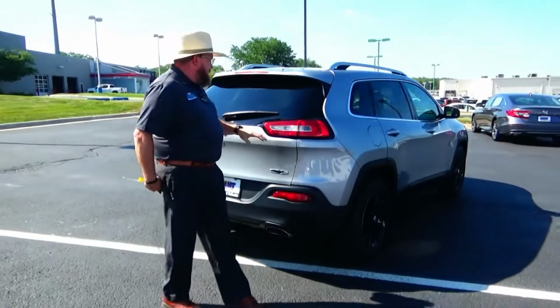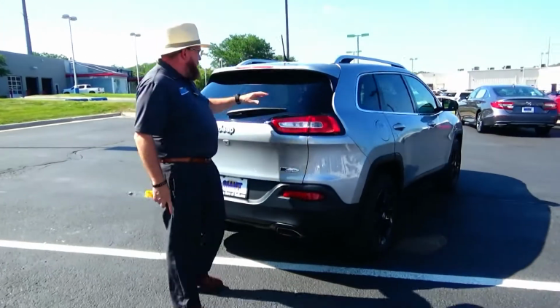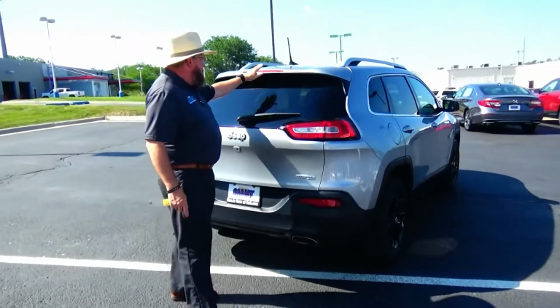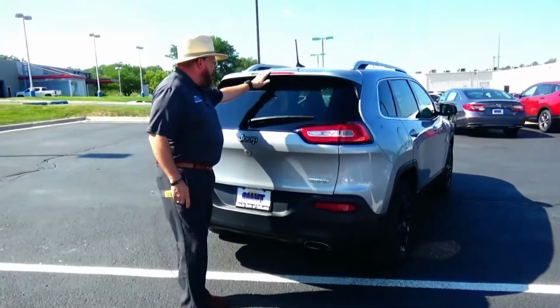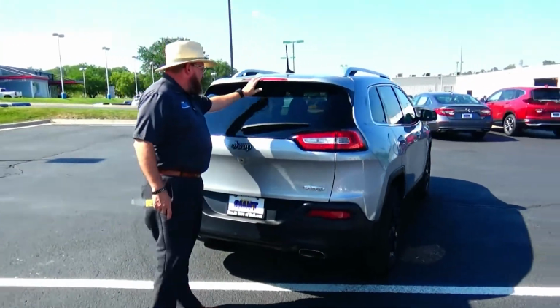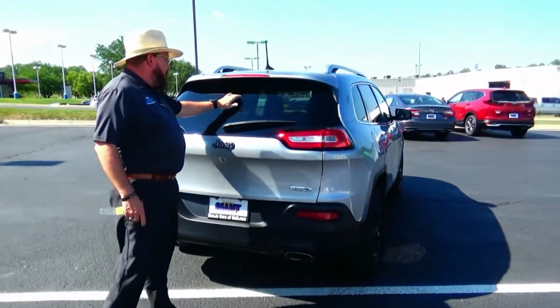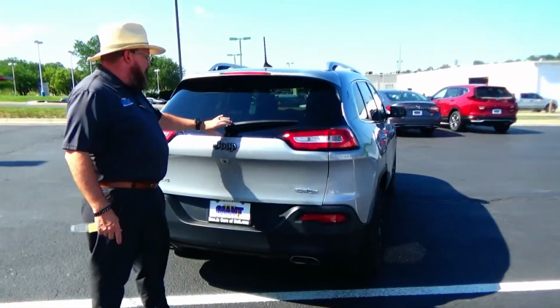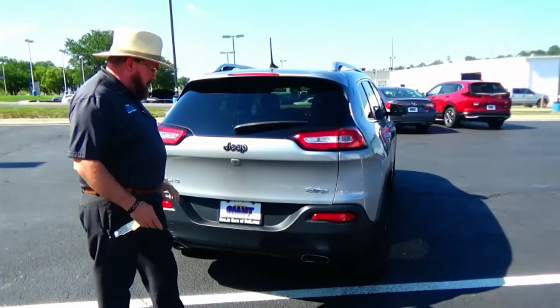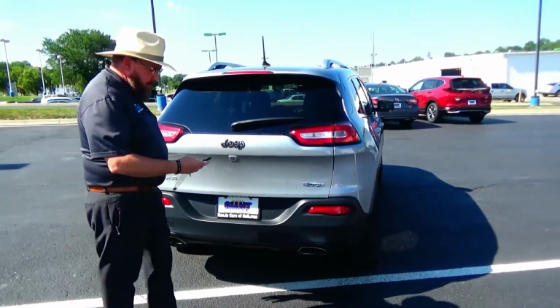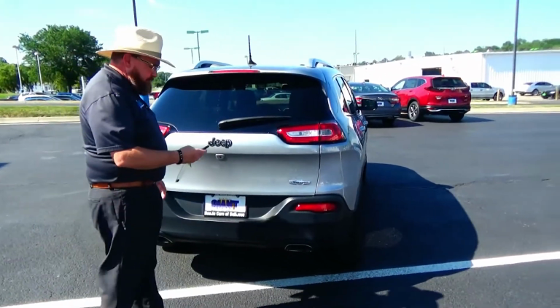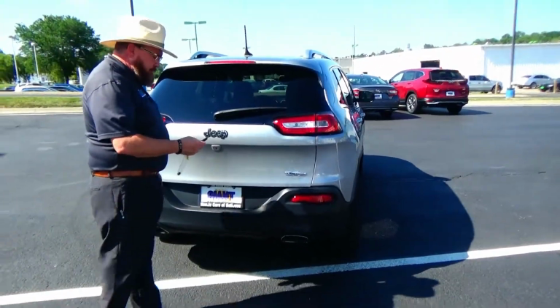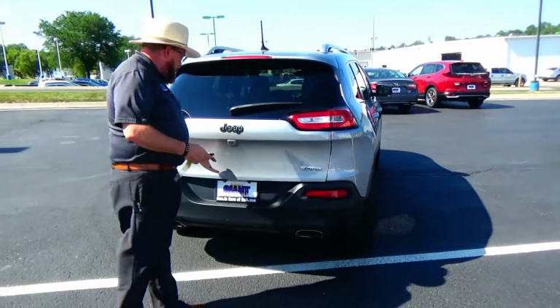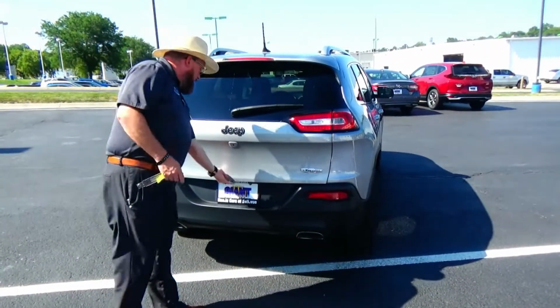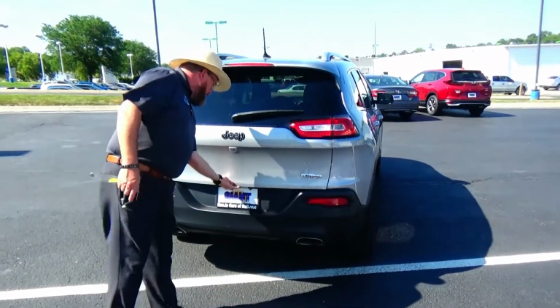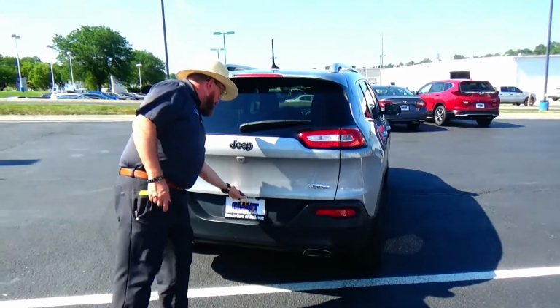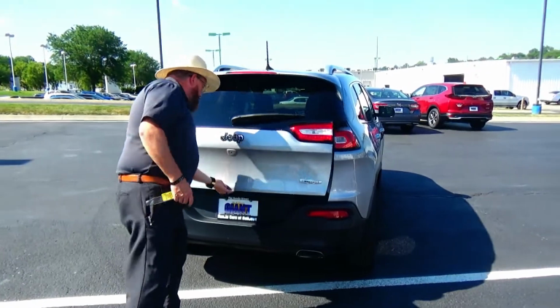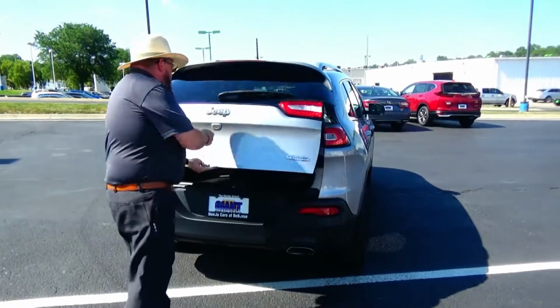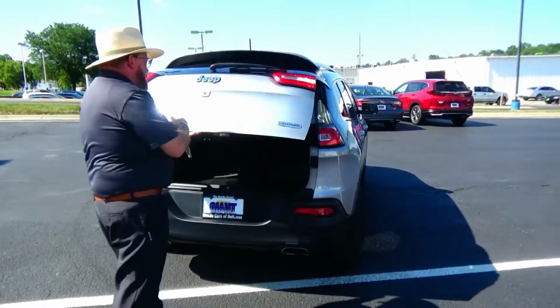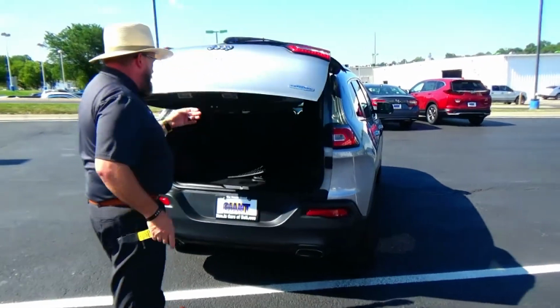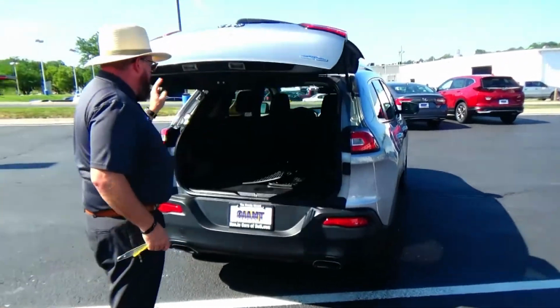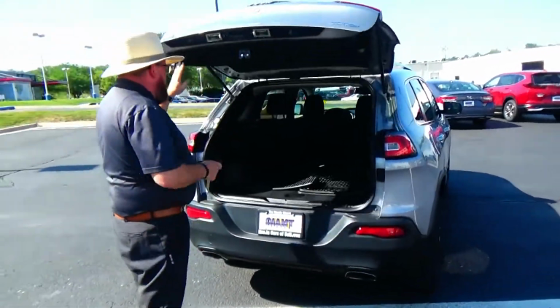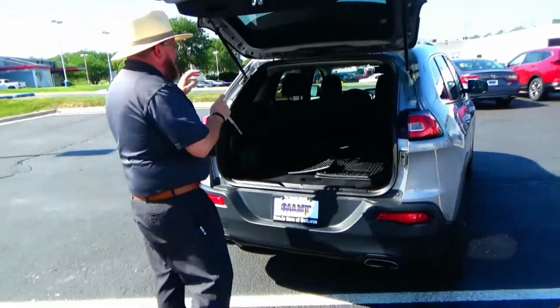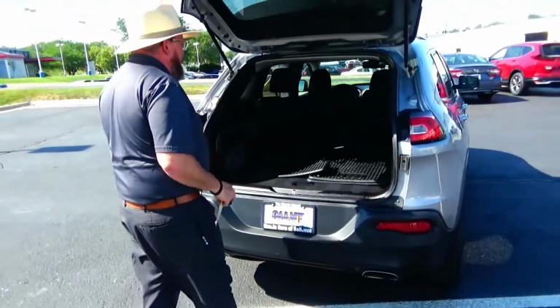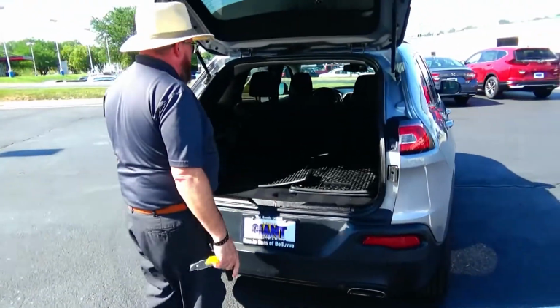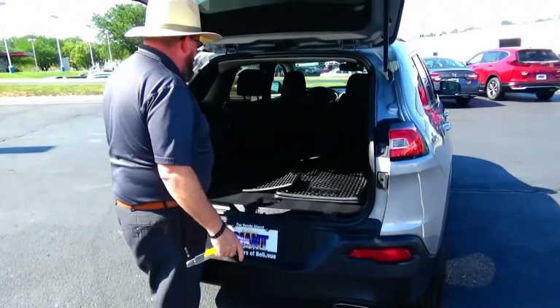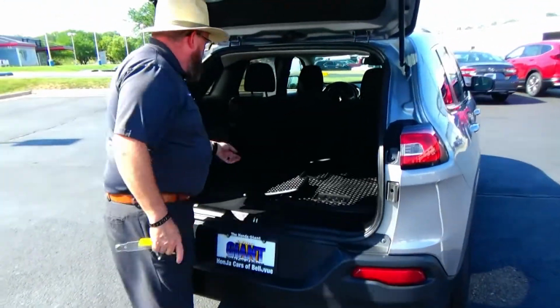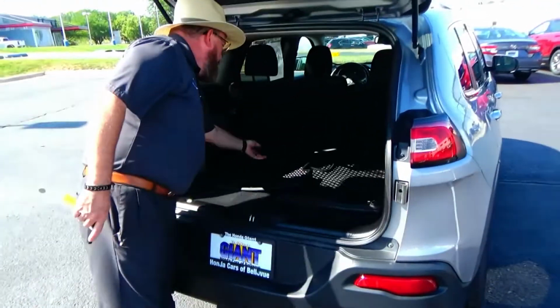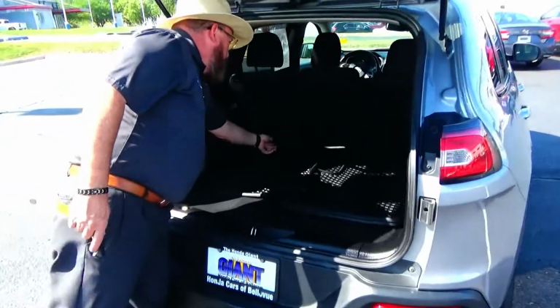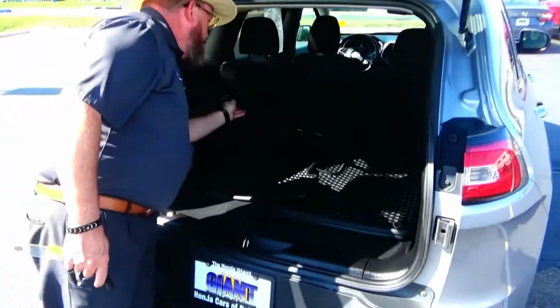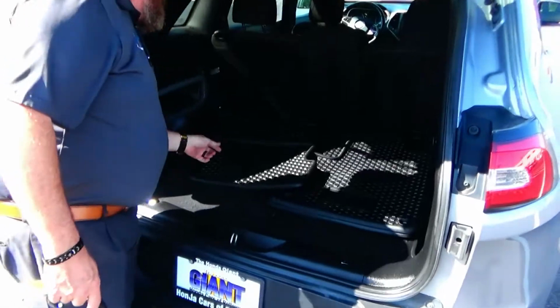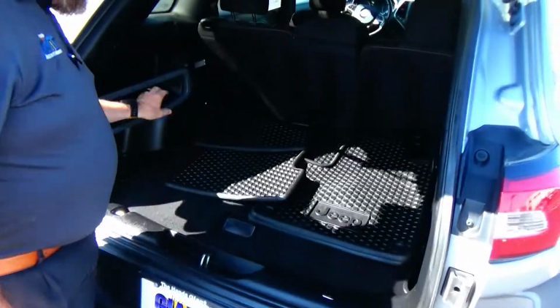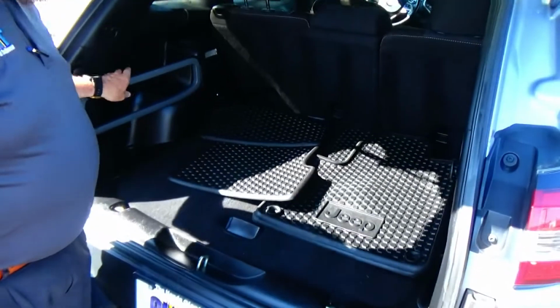Wrap-around tail light, high mount brake light, rear window defrost and wiper, lots of room in the back, backup camera, 60/40 fold-down seats, carpeted and all-season mats.